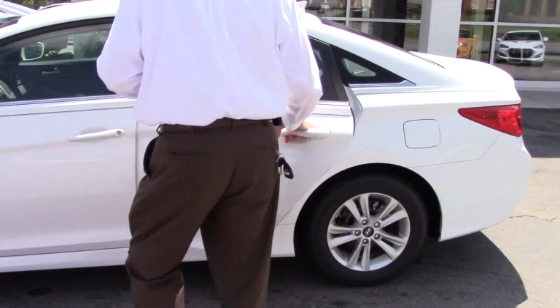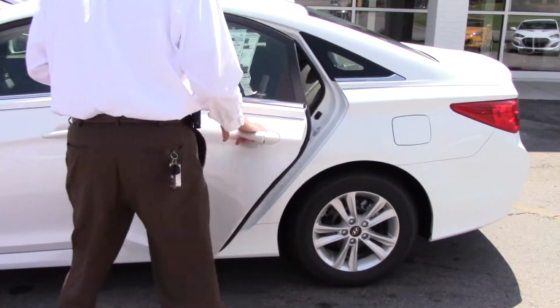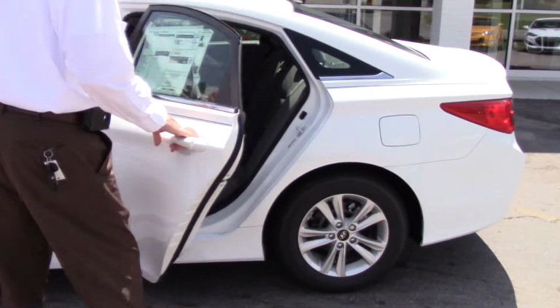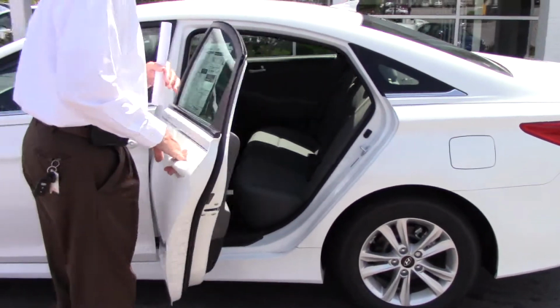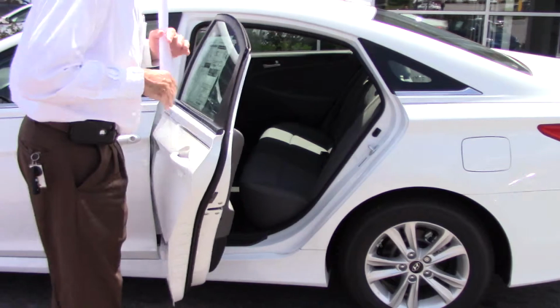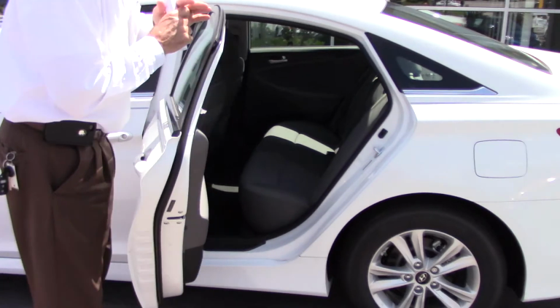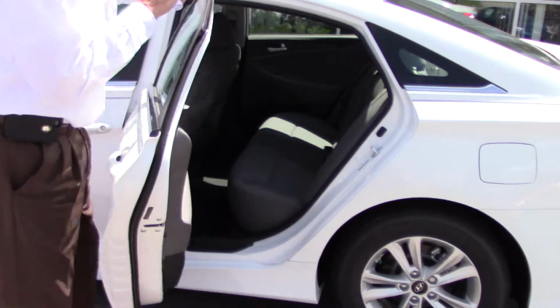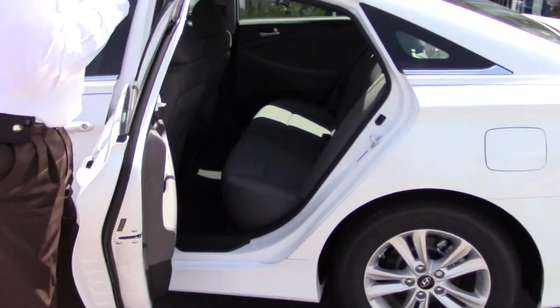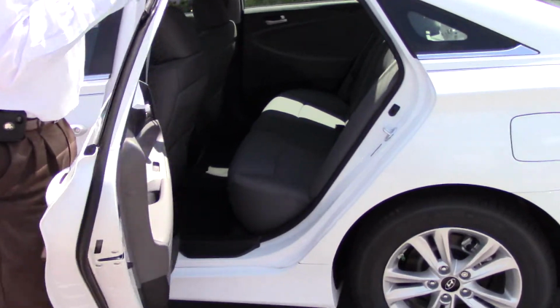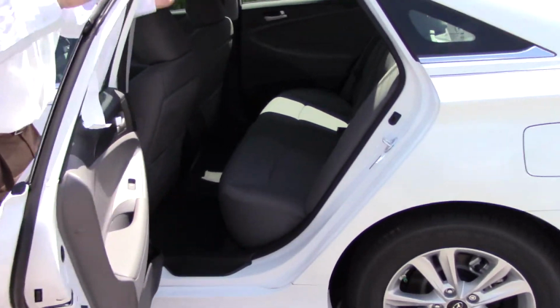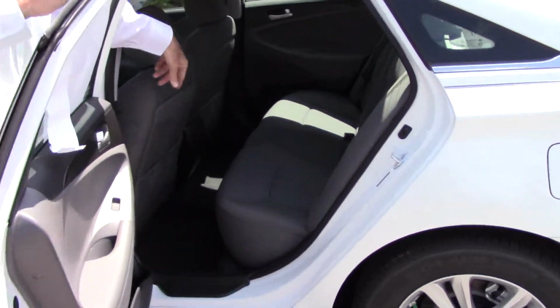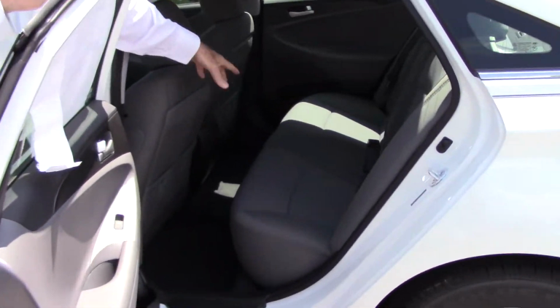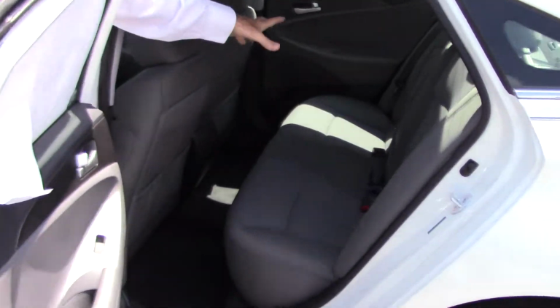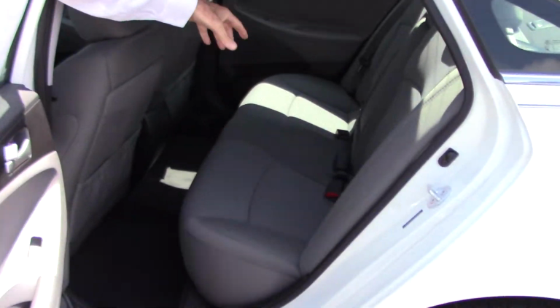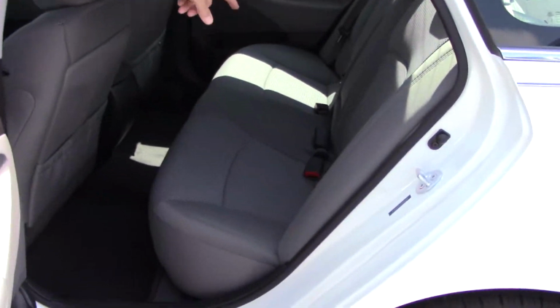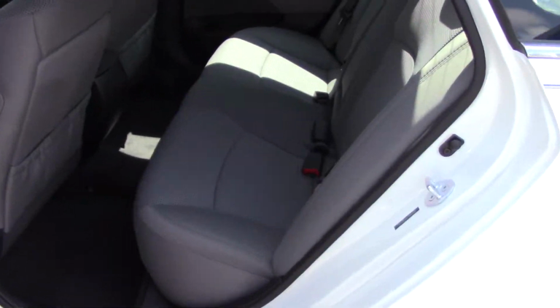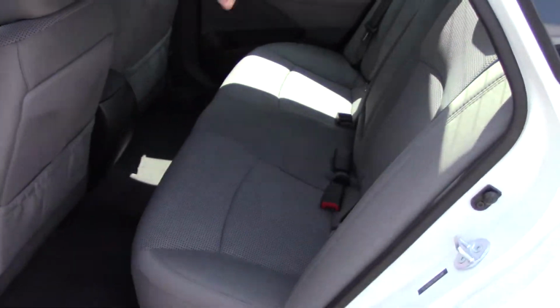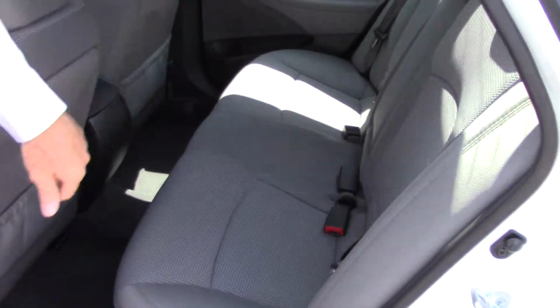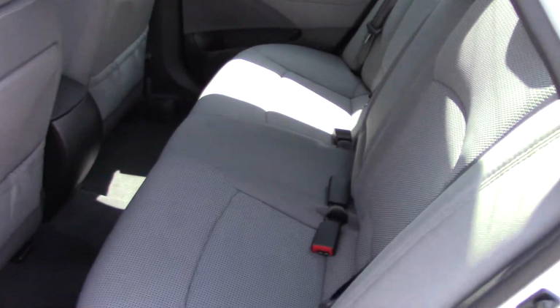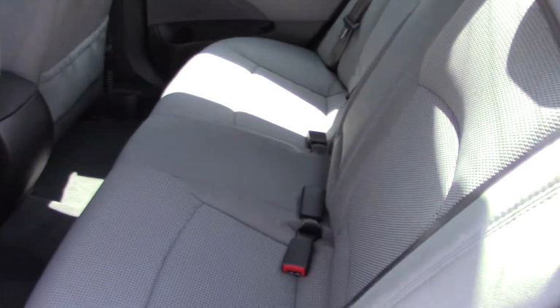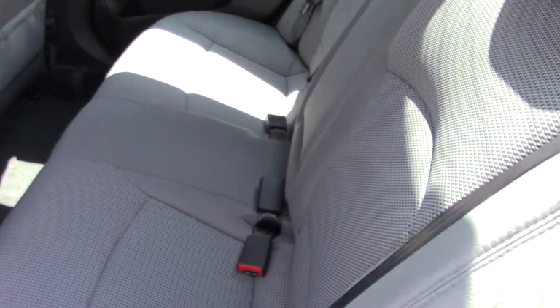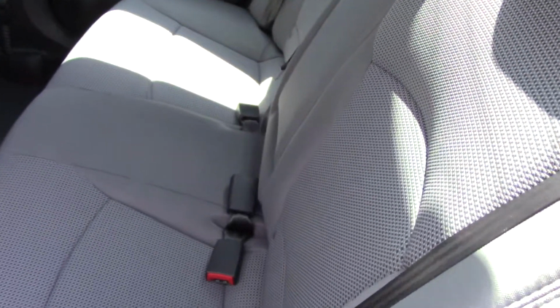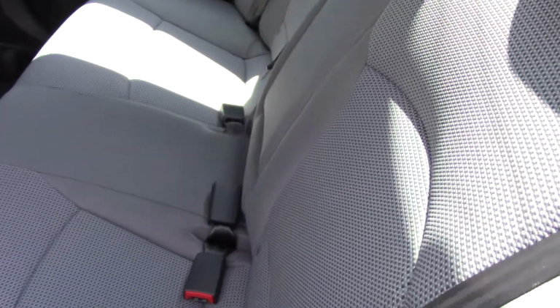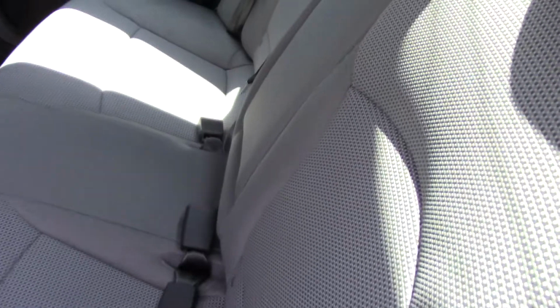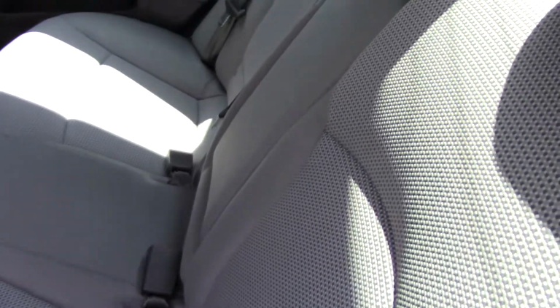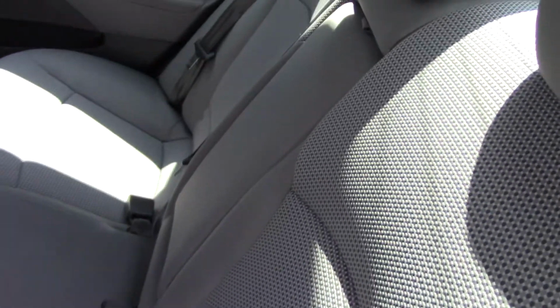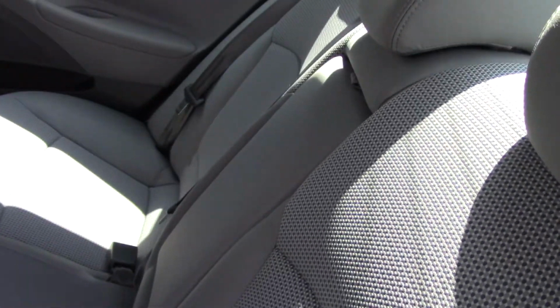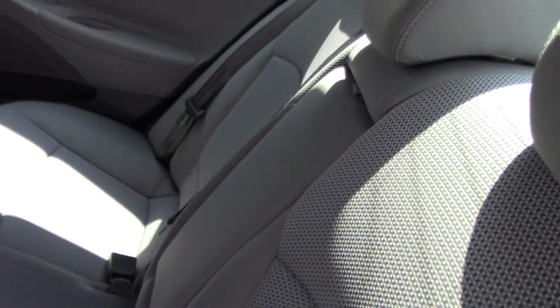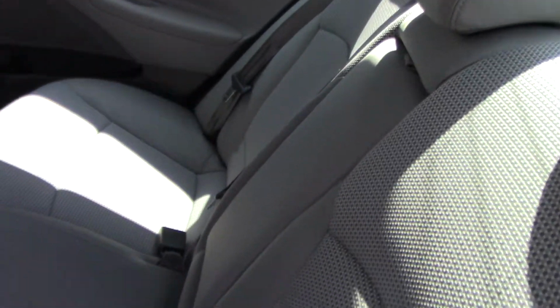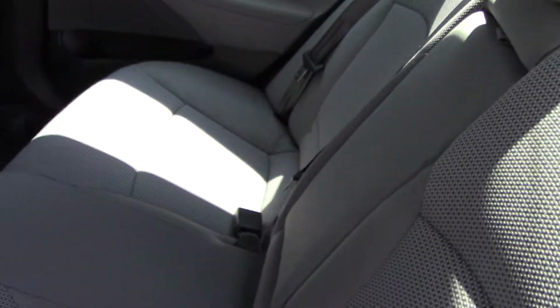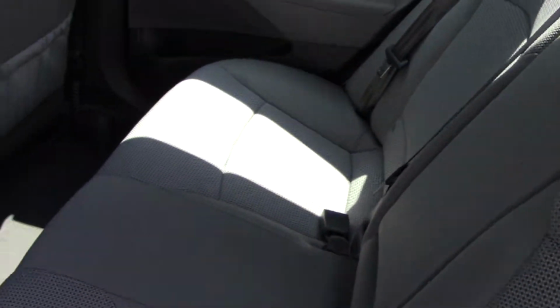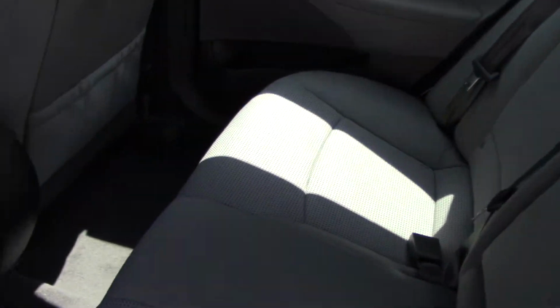We'll take a look inside. Plenty of headroom, plenty of legroom in the back seat. The center console will fold down and have cup holders. There's bottle holders in each door.